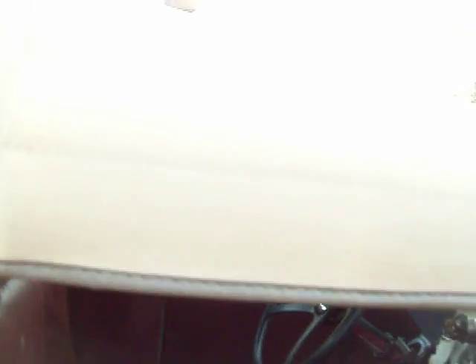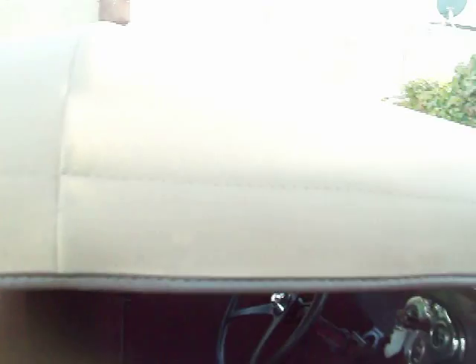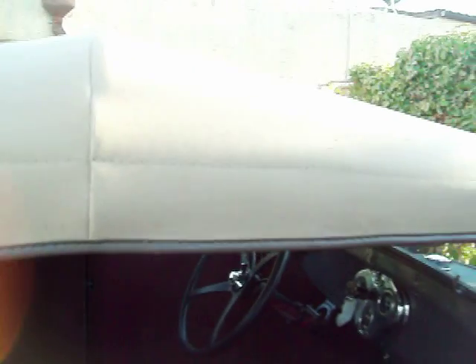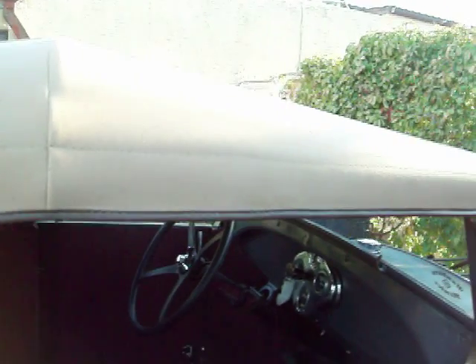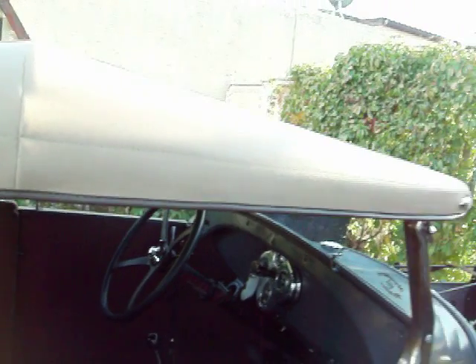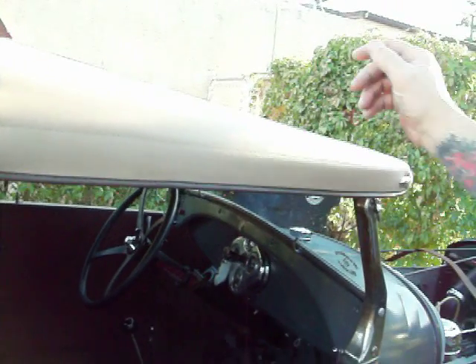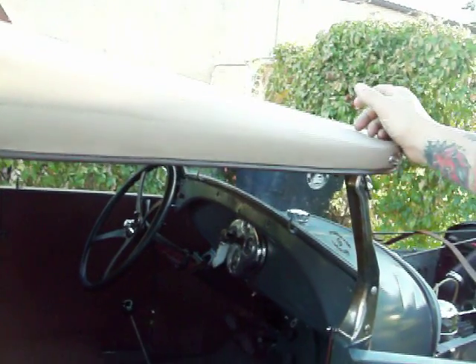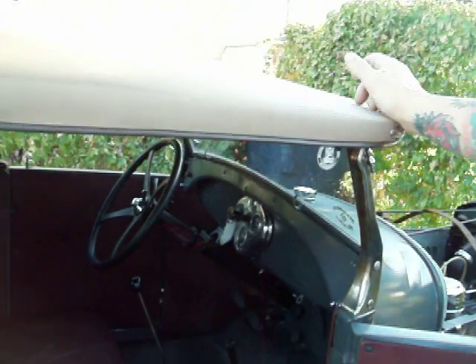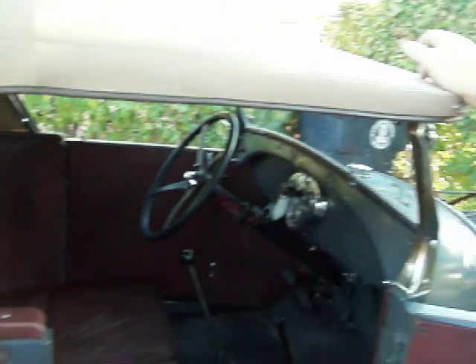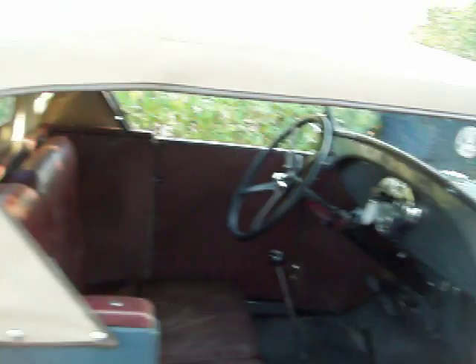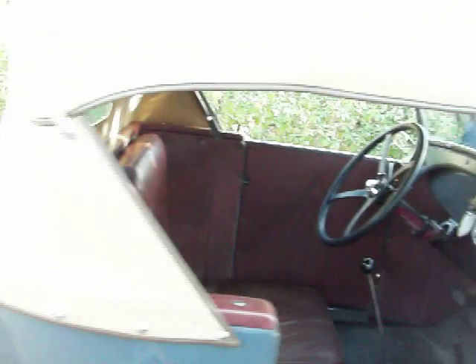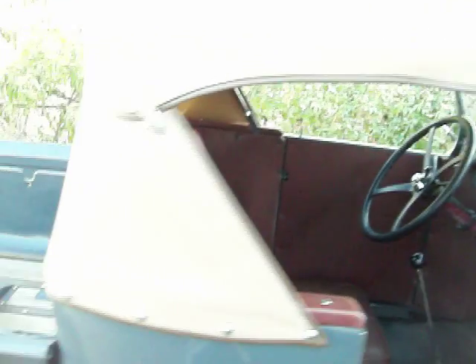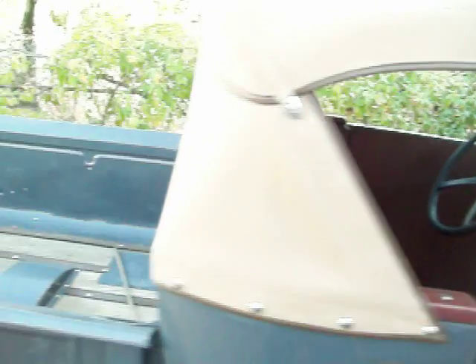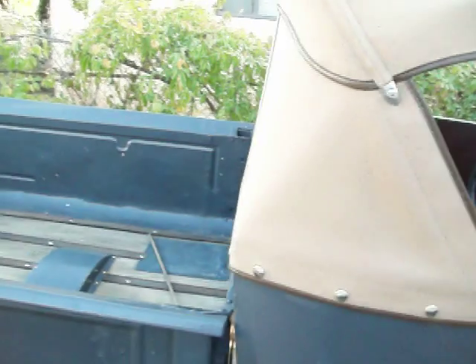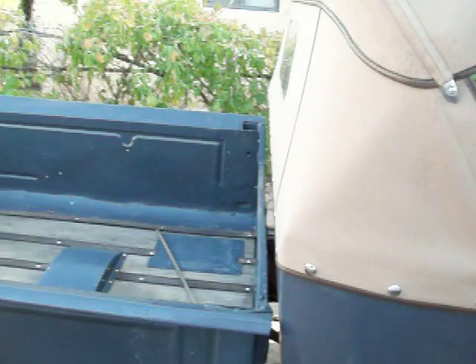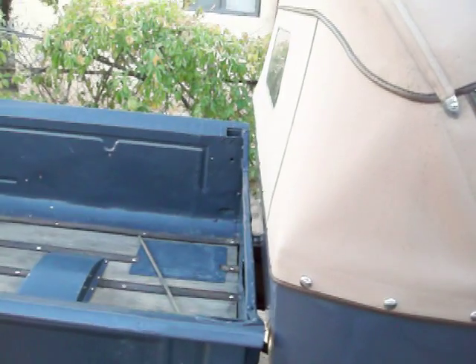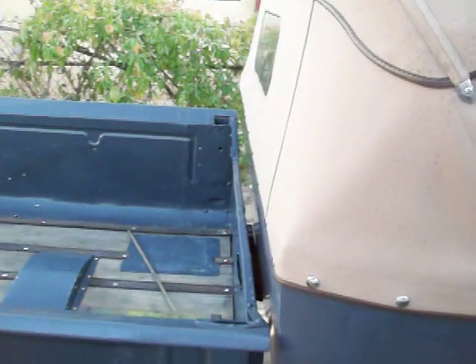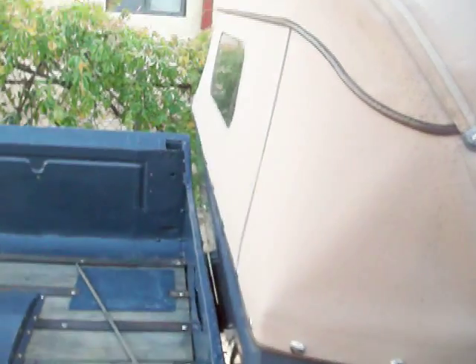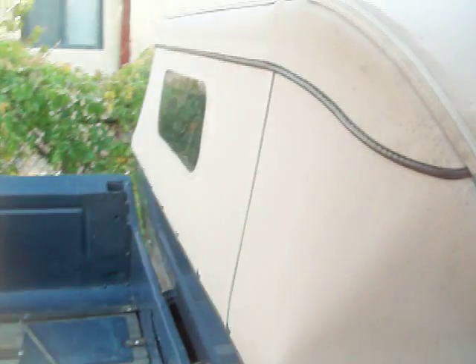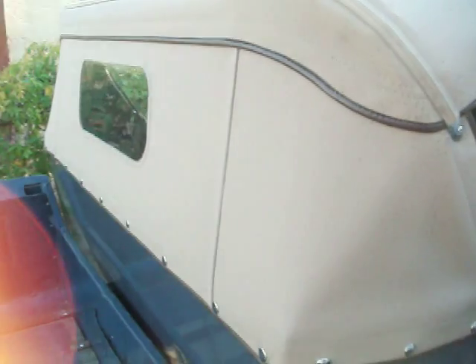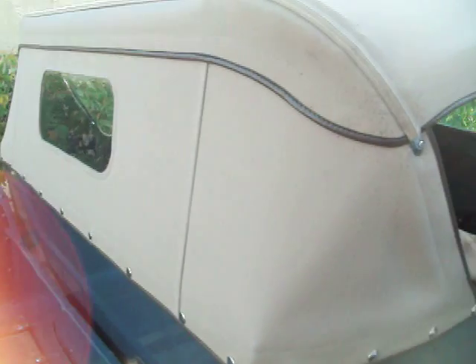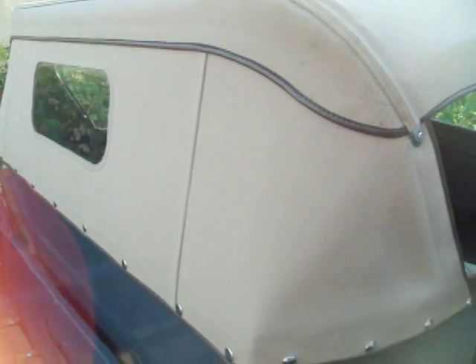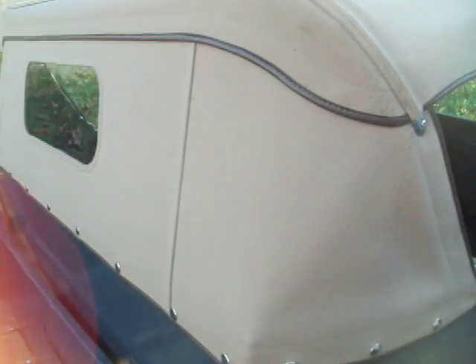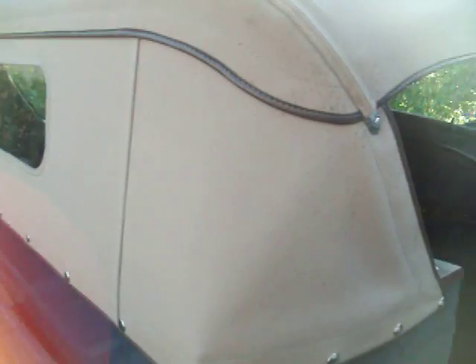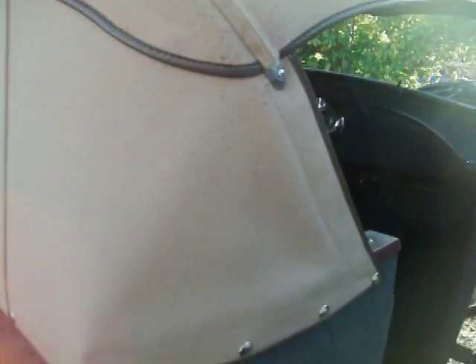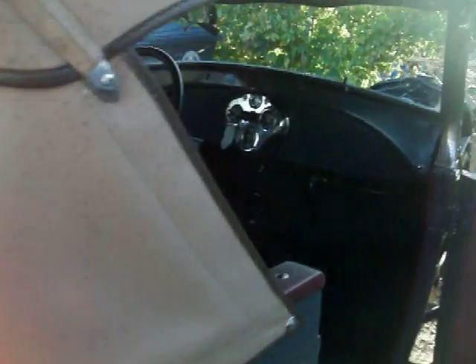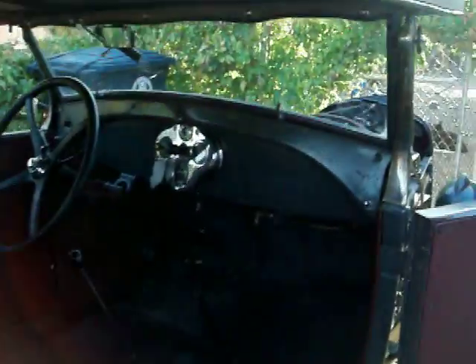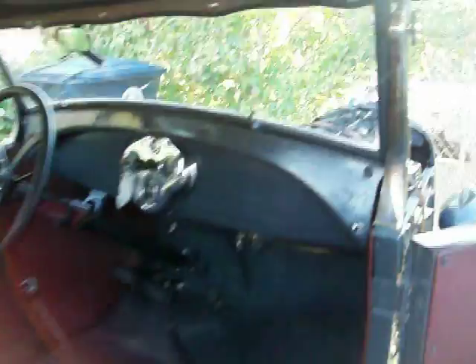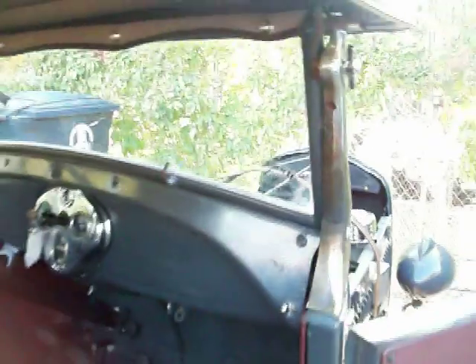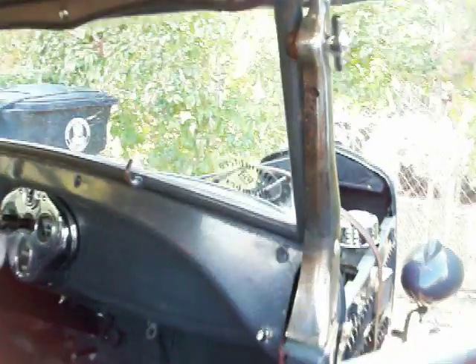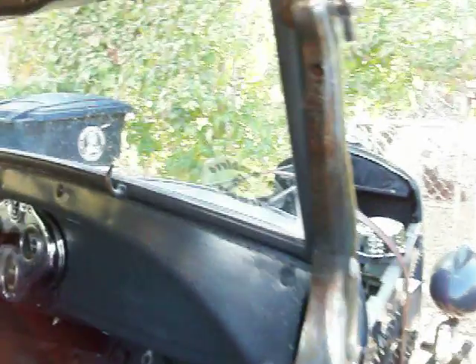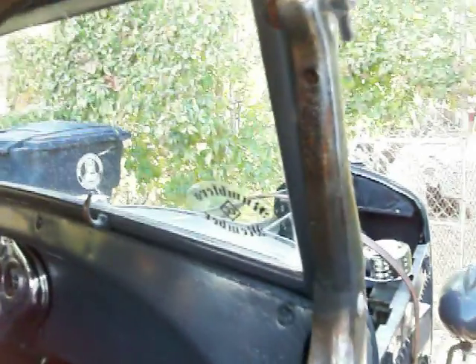Removable top, of course — it's a roadster pickup. The top is probably chopped about five inches, a little over five inches.